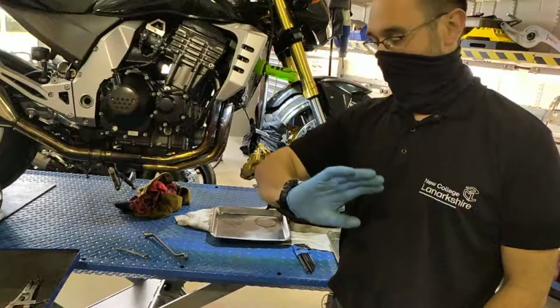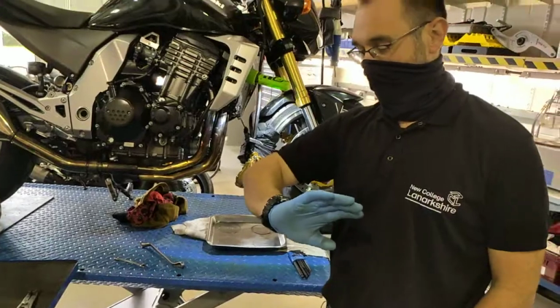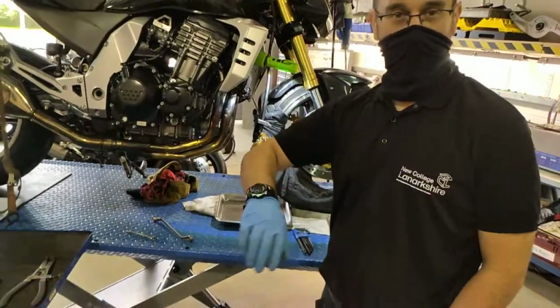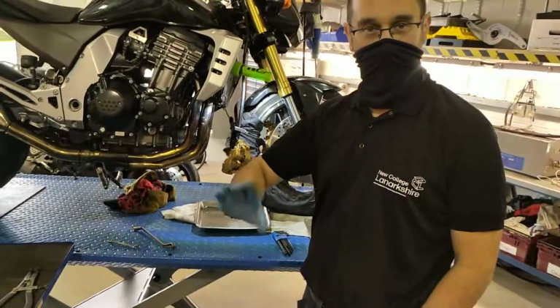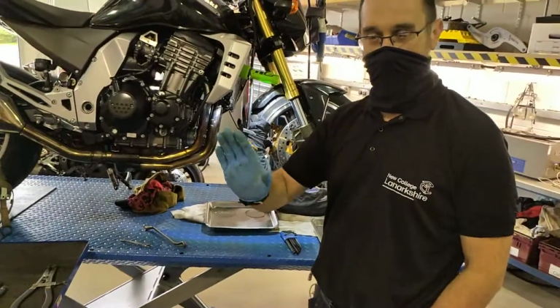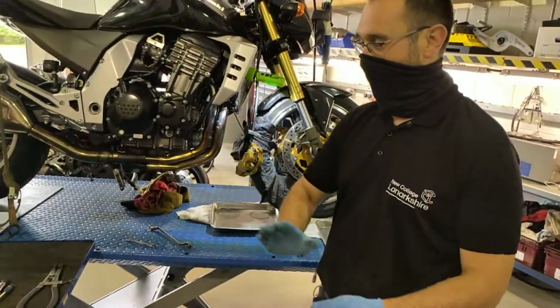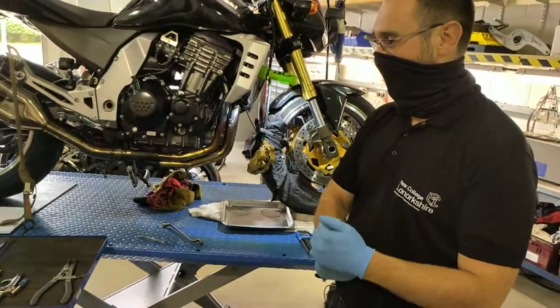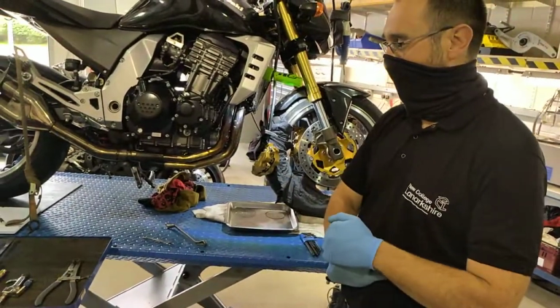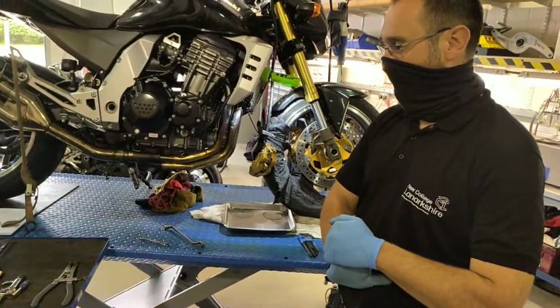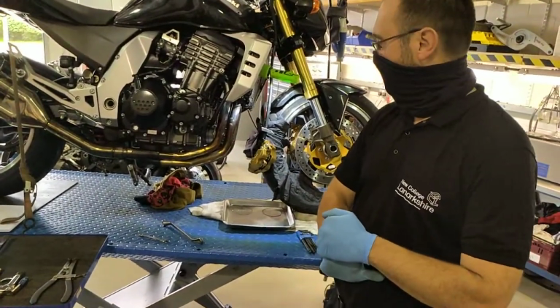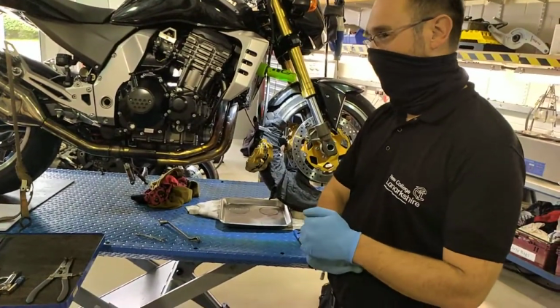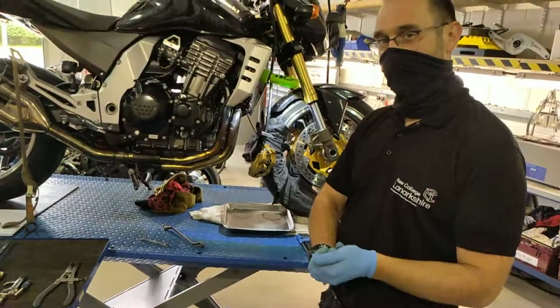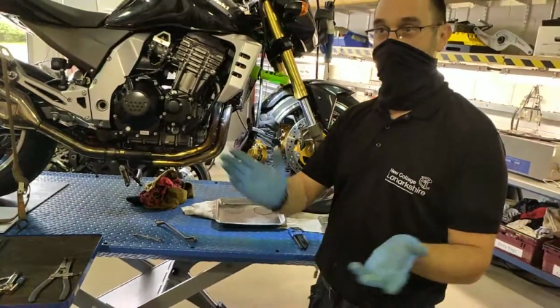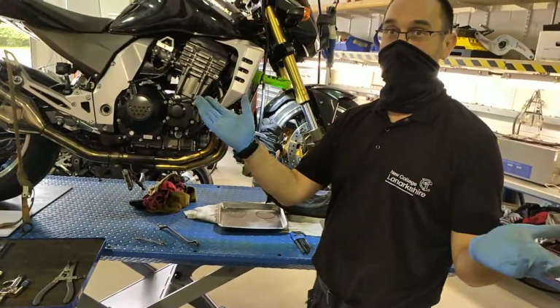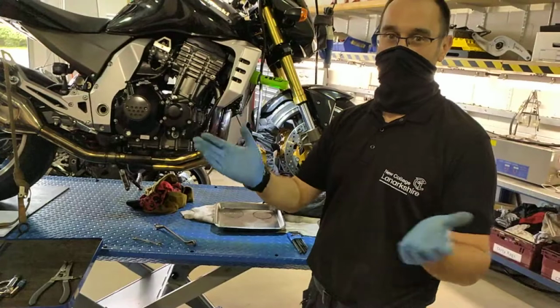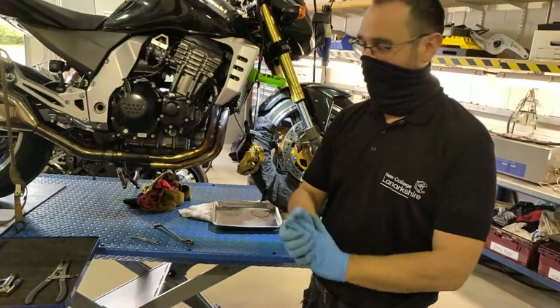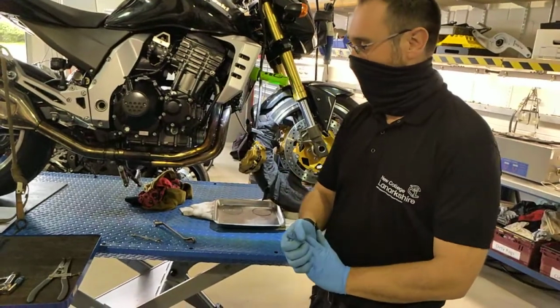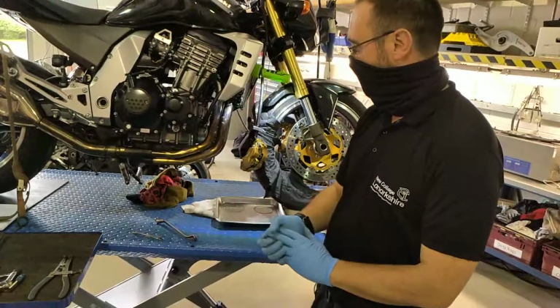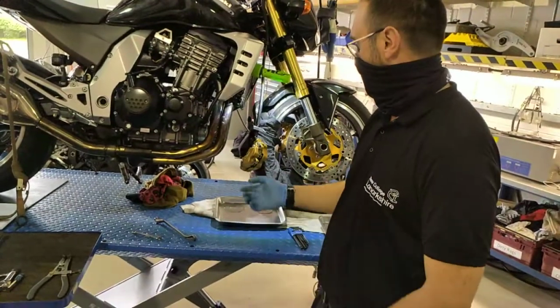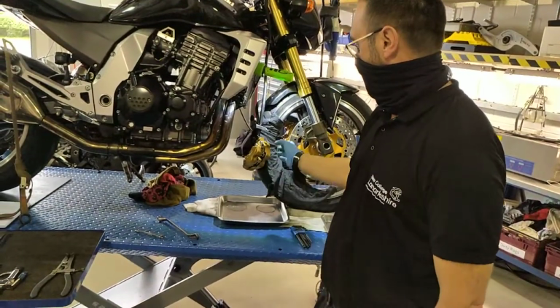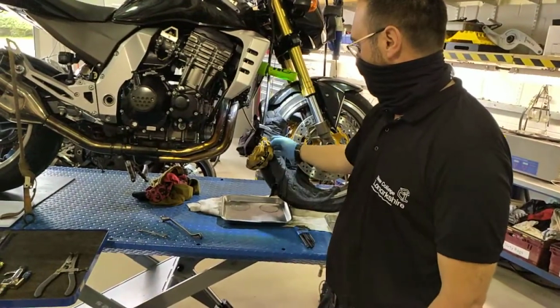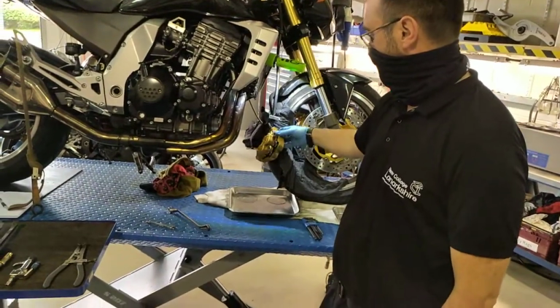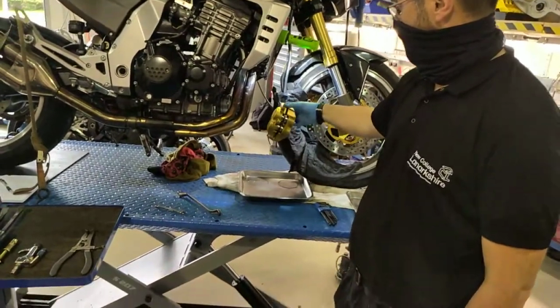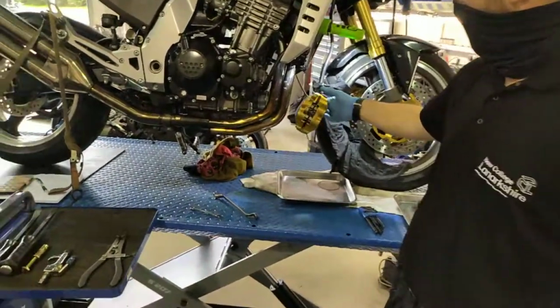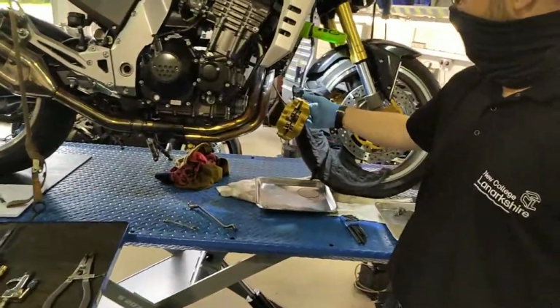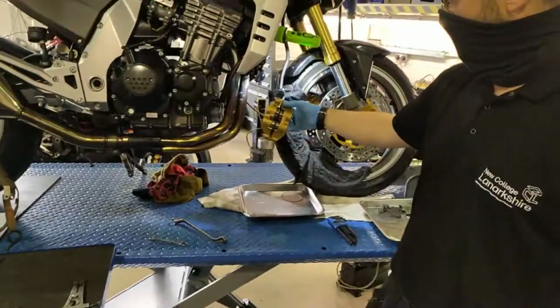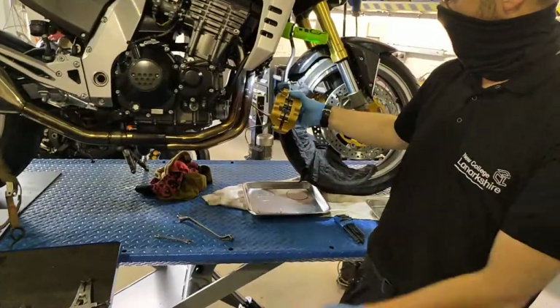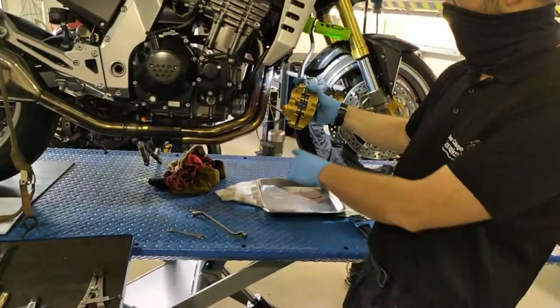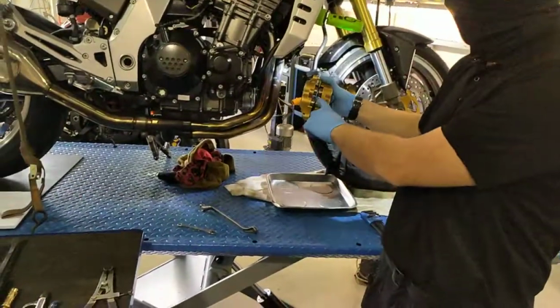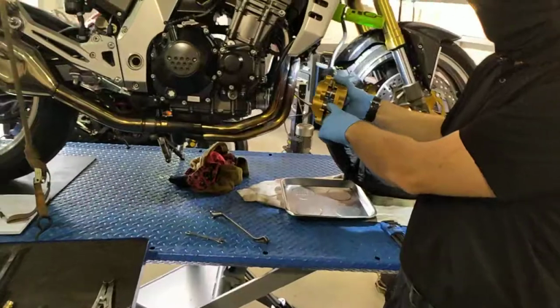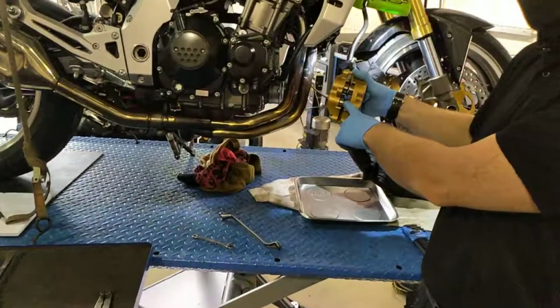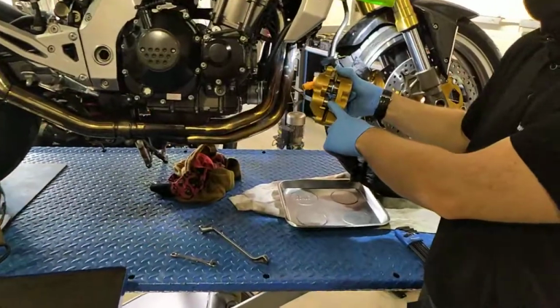Good morning. Len from the Art of Motorcycle Maintenance here. We're in New College Lanarkshire Motorcycle Workshop. Today we're discussing removing calliper pistons.